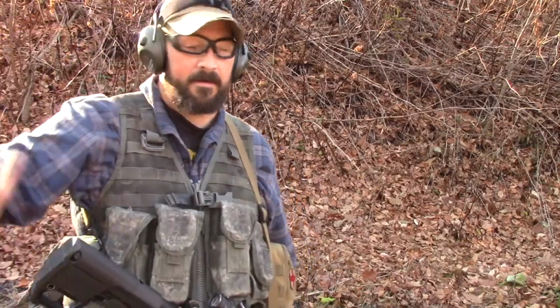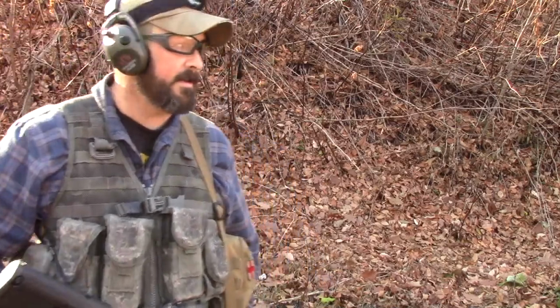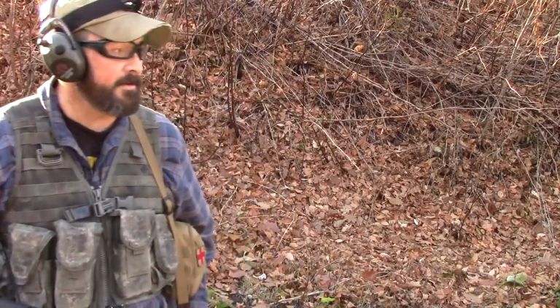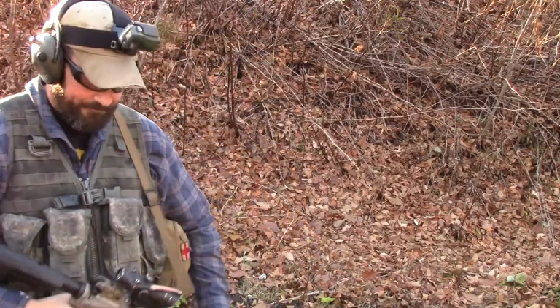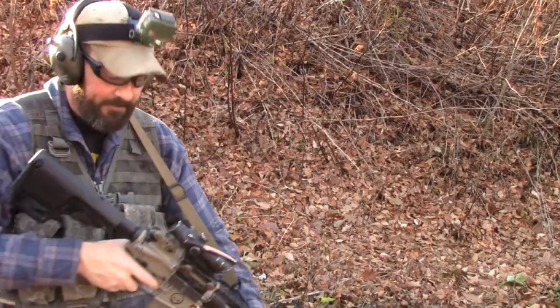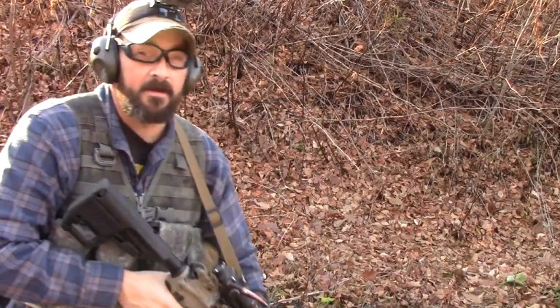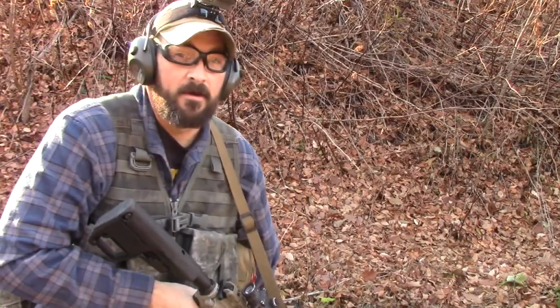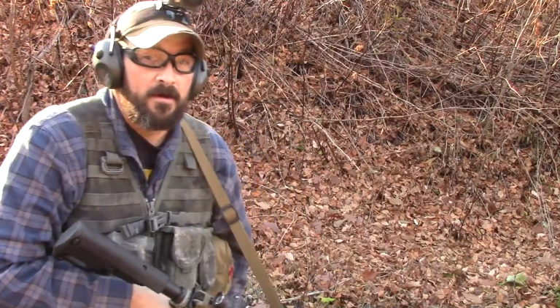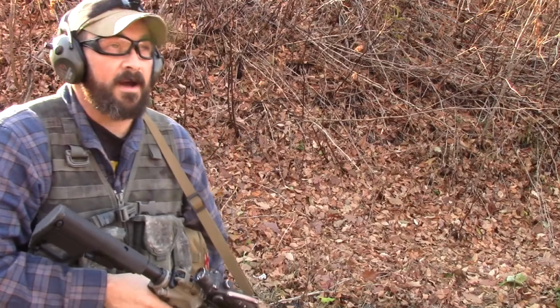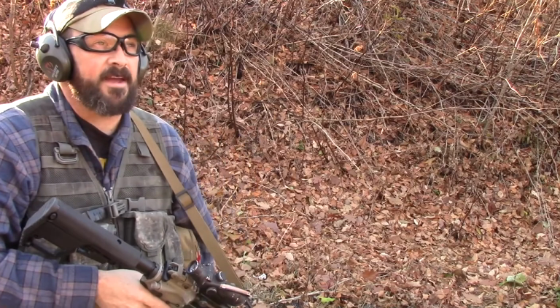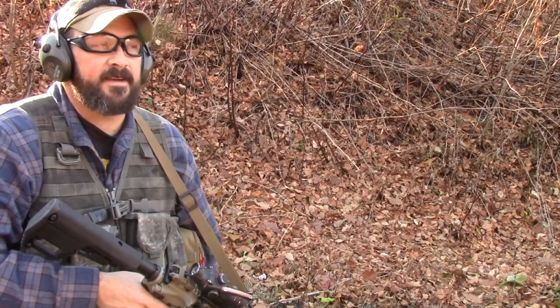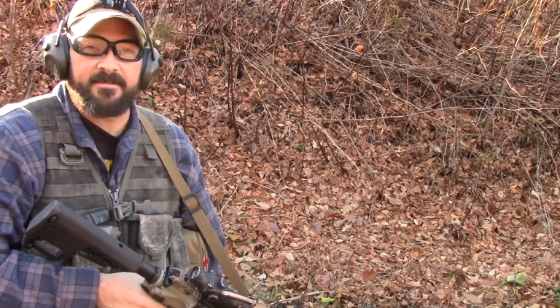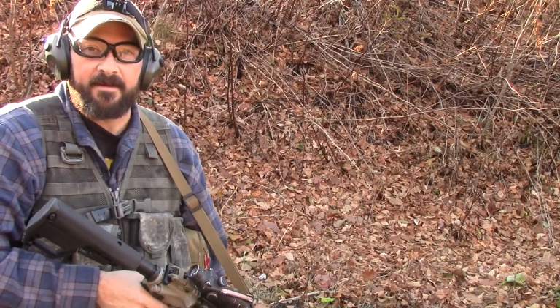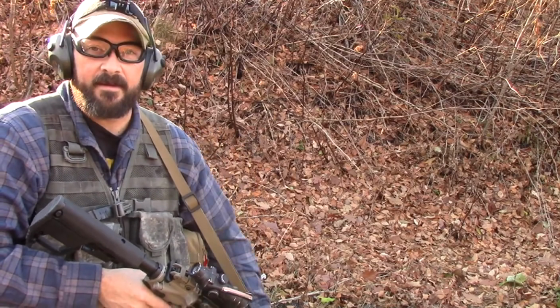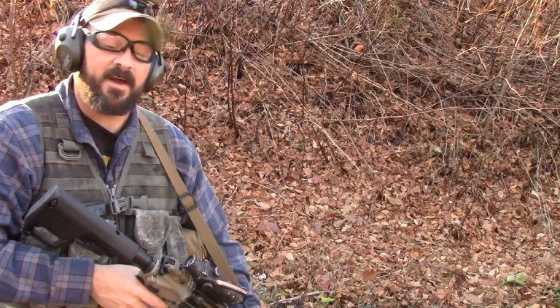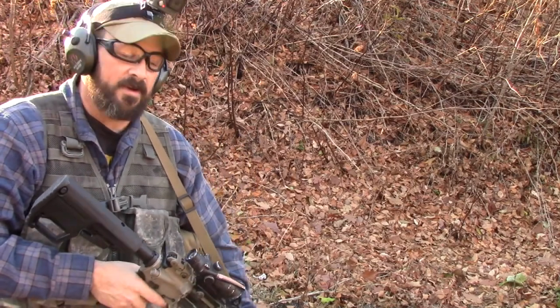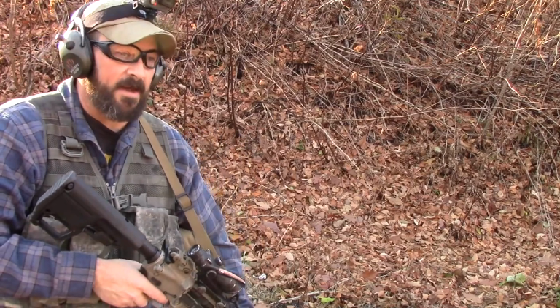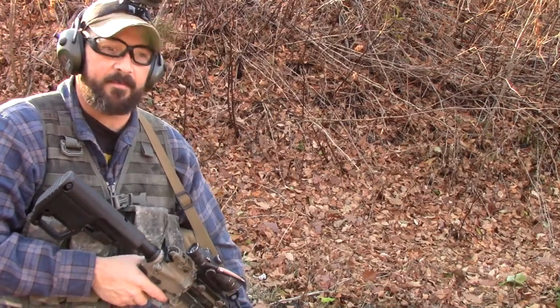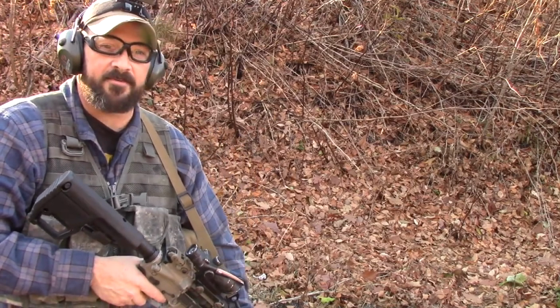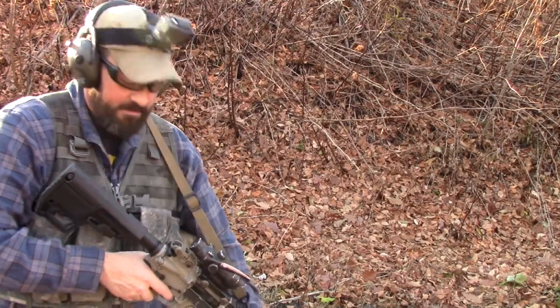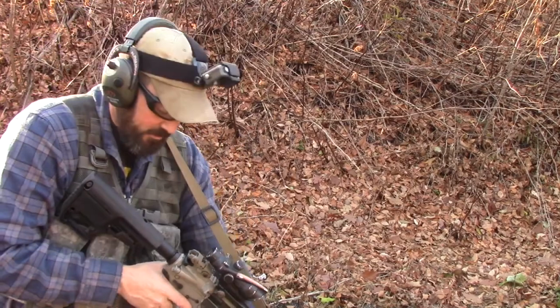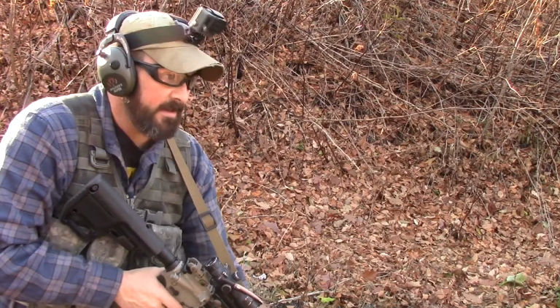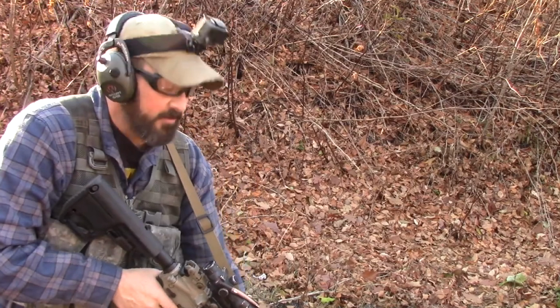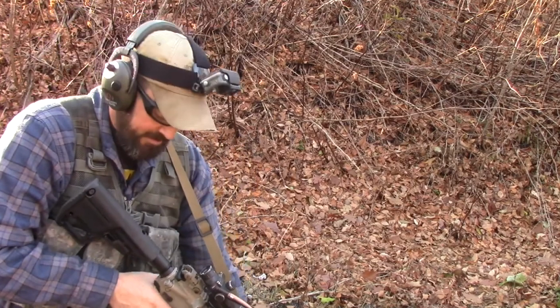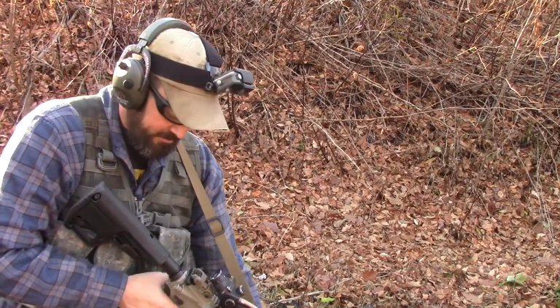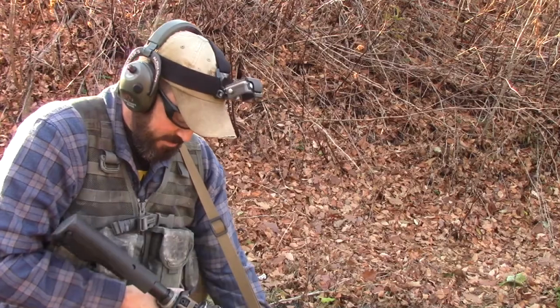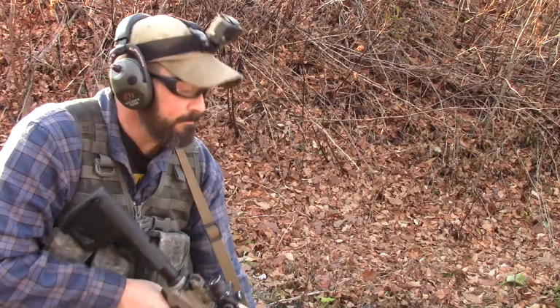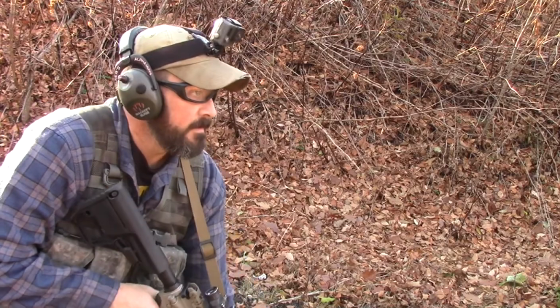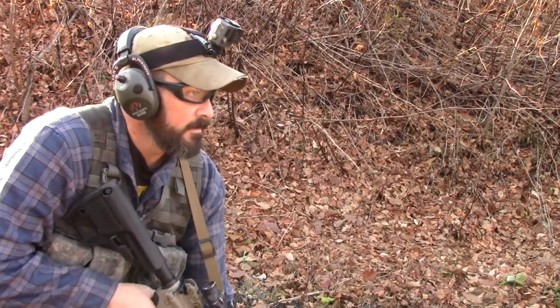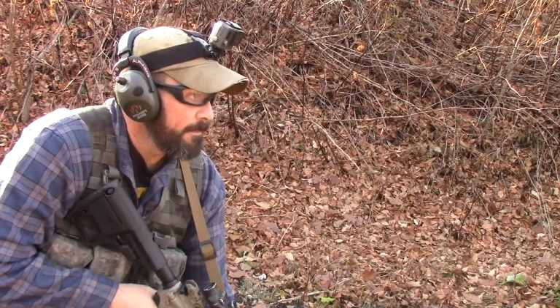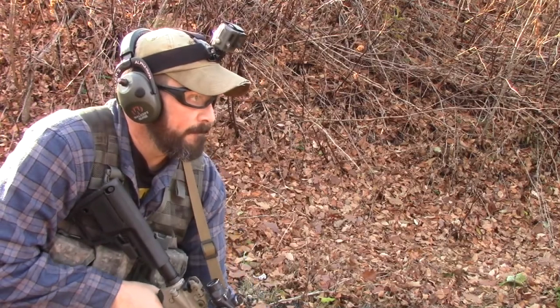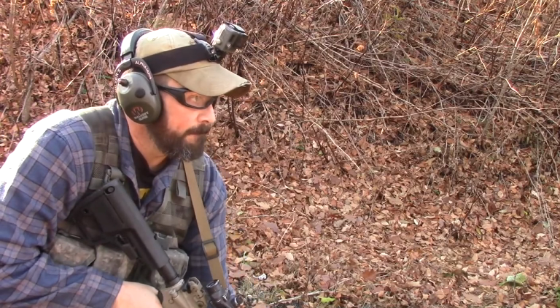All right, so here we go — 10, 10, and 10. Each time we'll come down and break position, go back into shooting position. Ready? Begin.